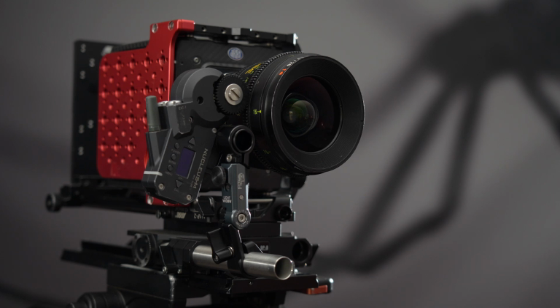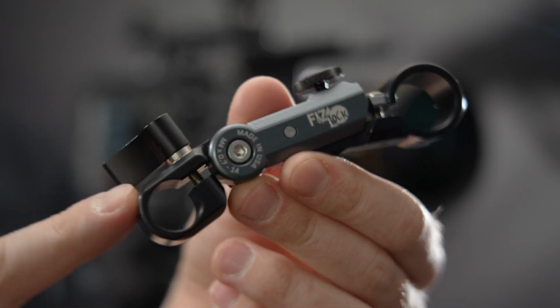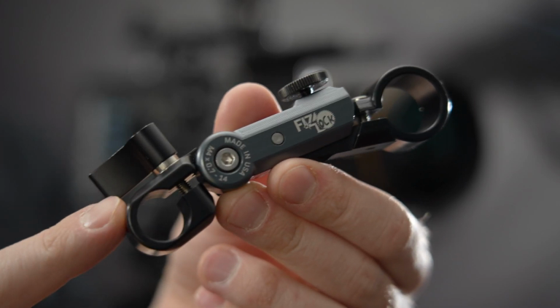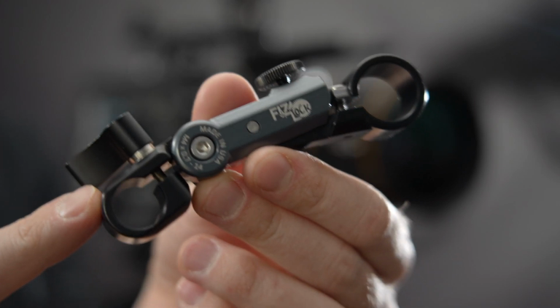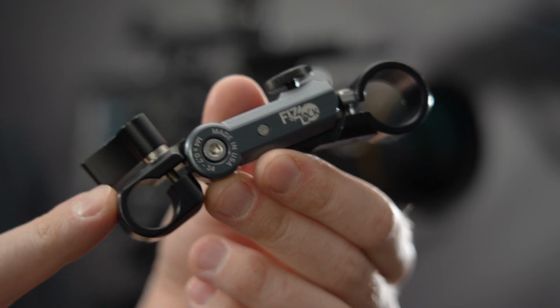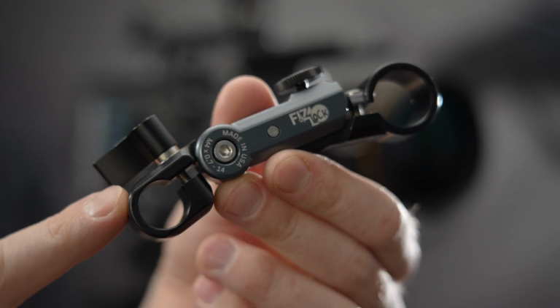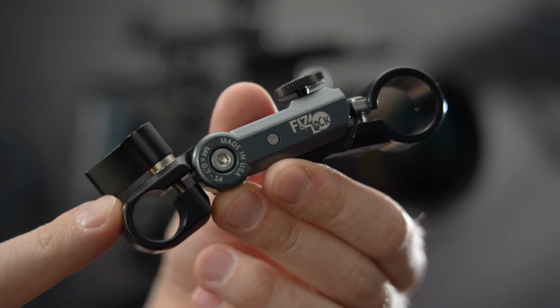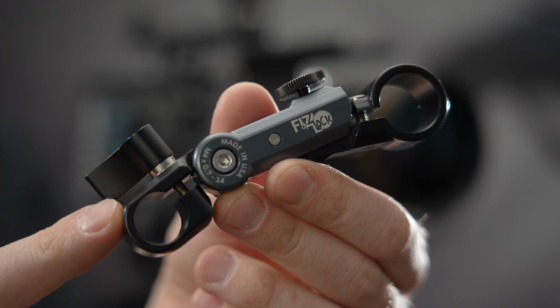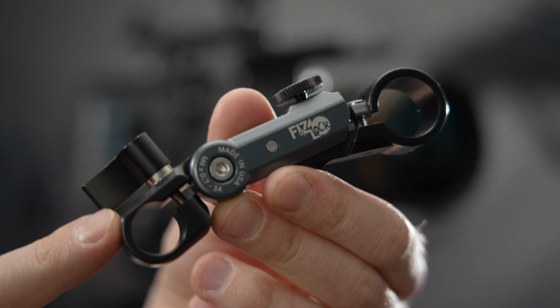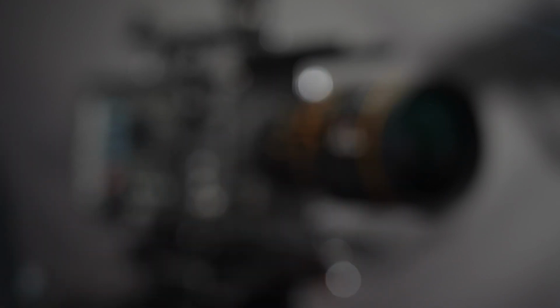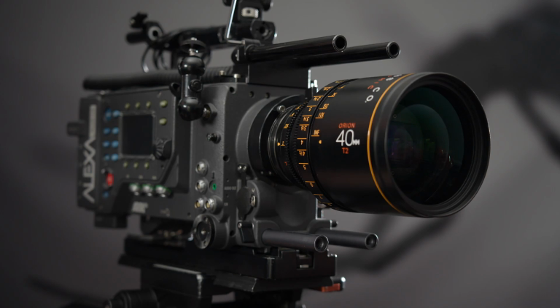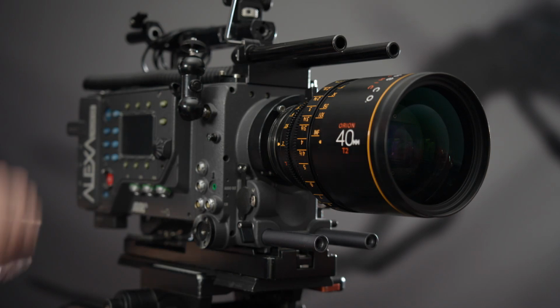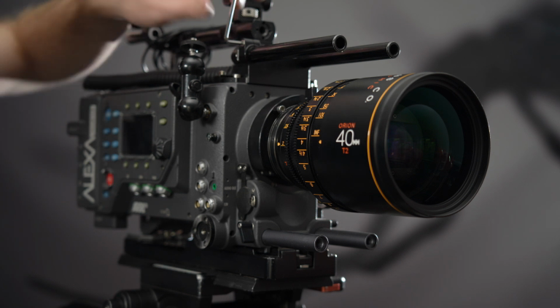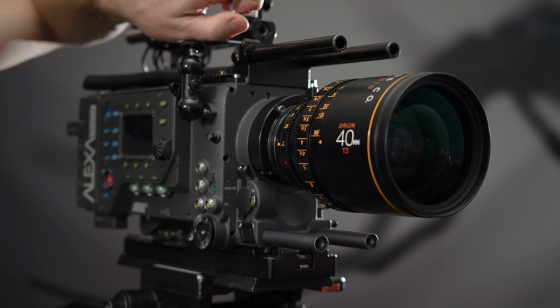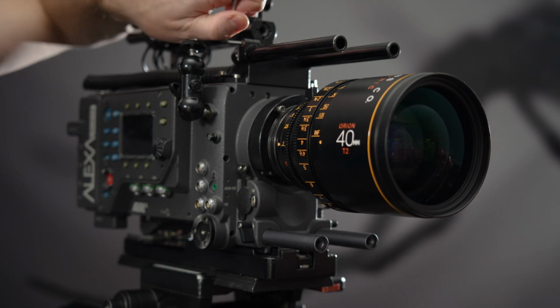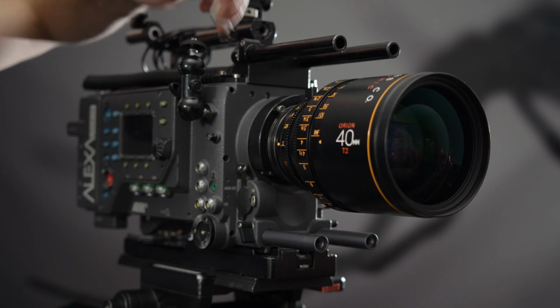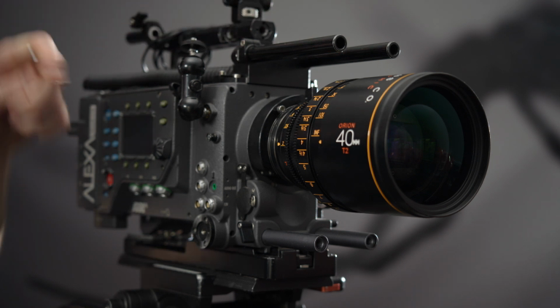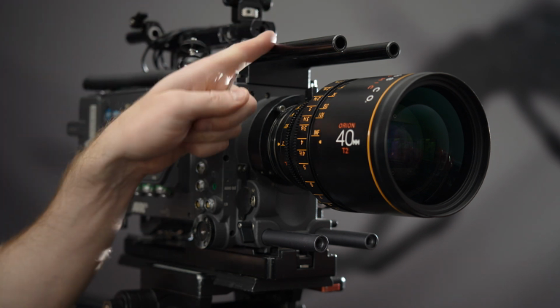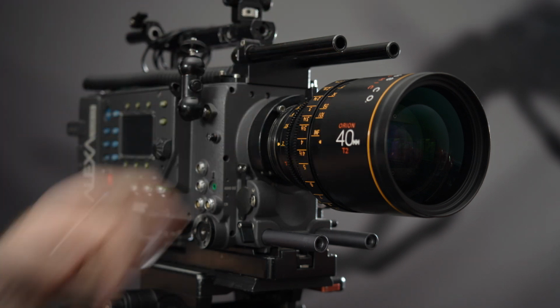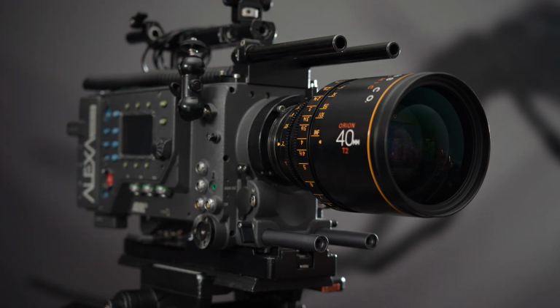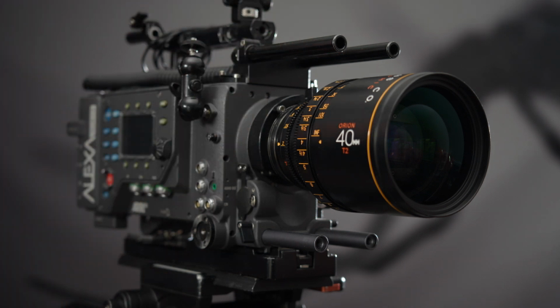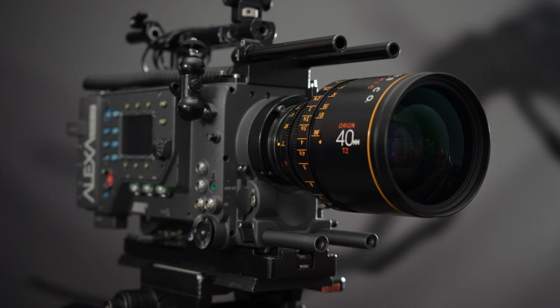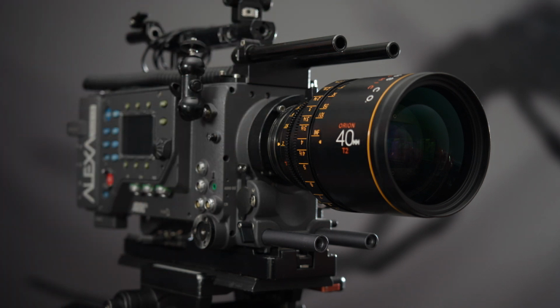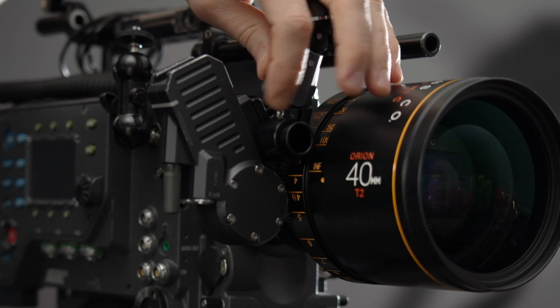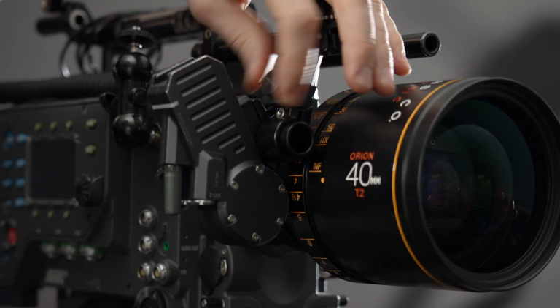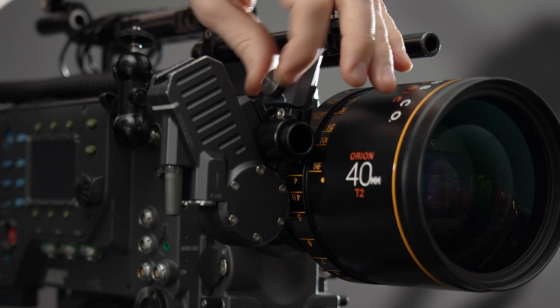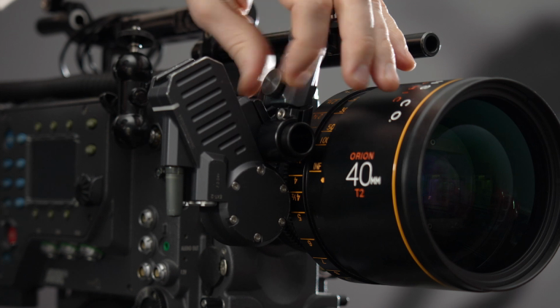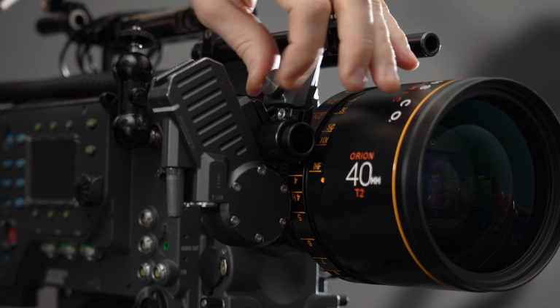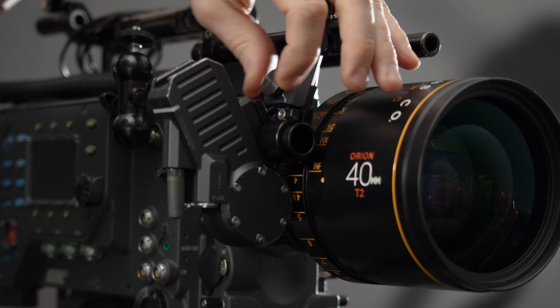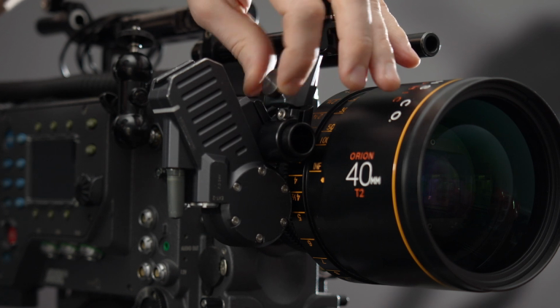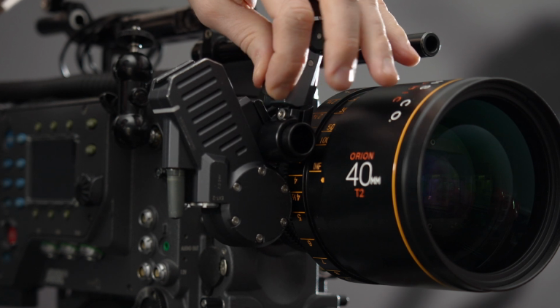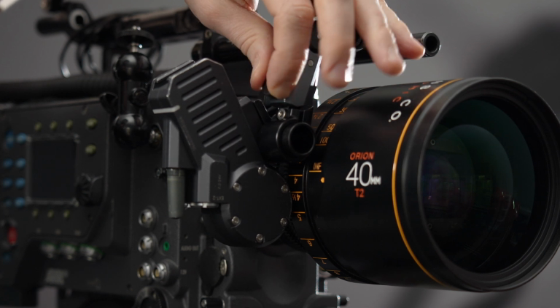For the most secure build, it is always best to use the rosette module that matches the camera rod rather than using adapters. Also, make sure your camera rods are tightened down properly. You can always adjust the rosette to aid in the best motor placement for different builds.